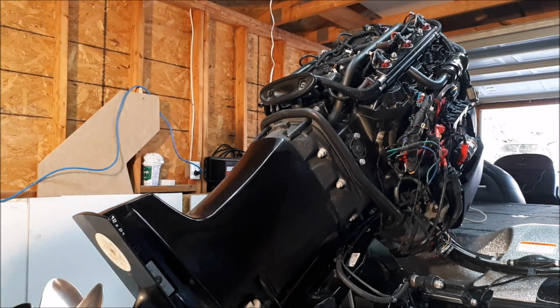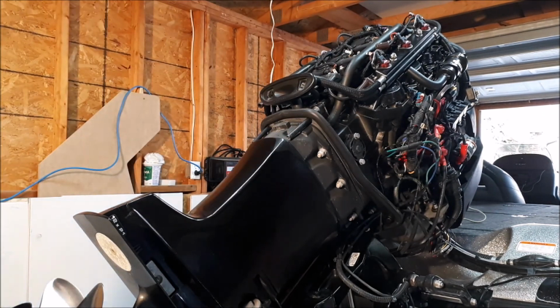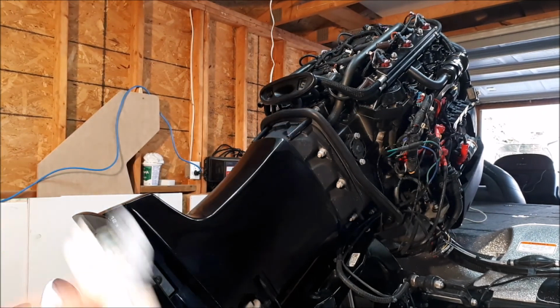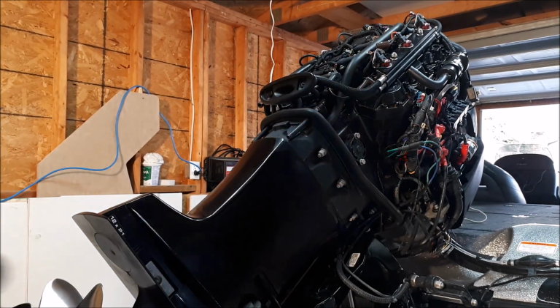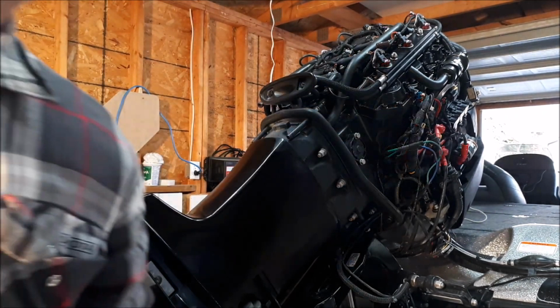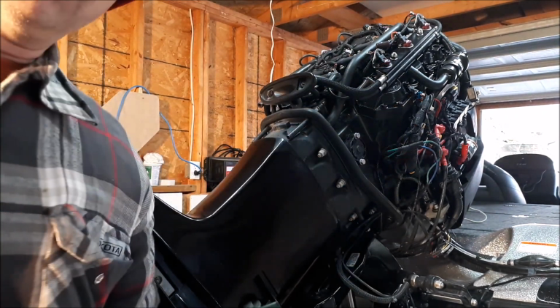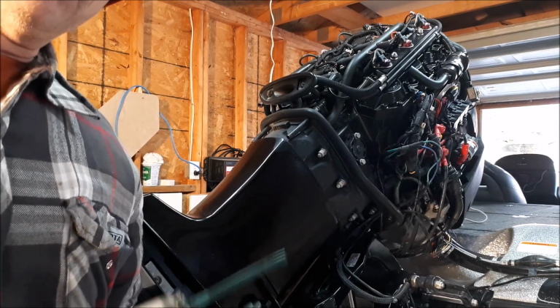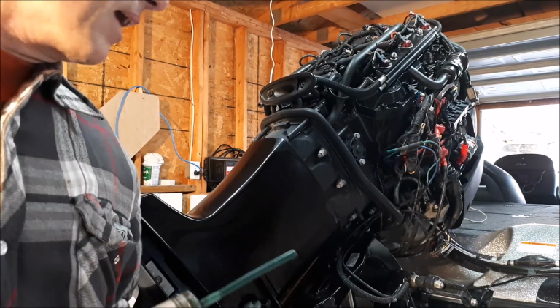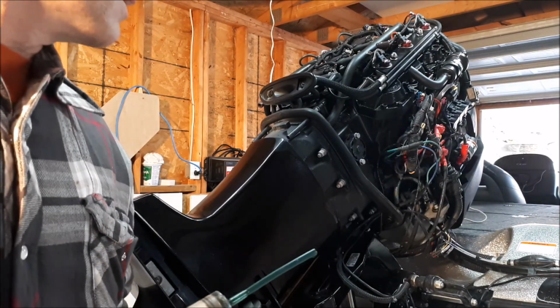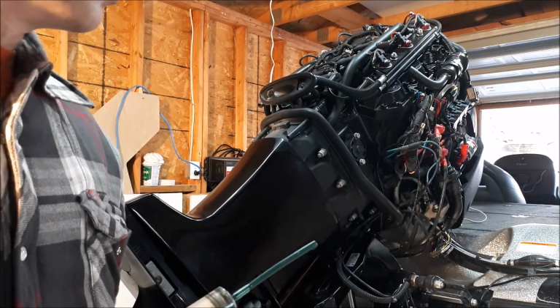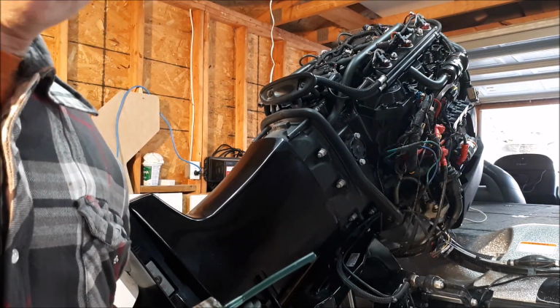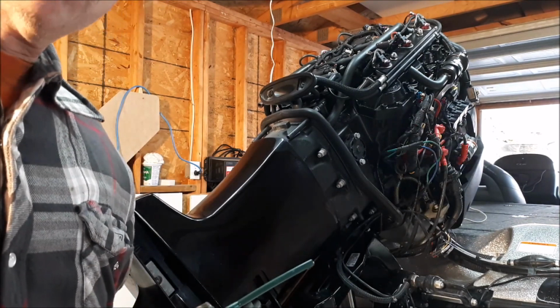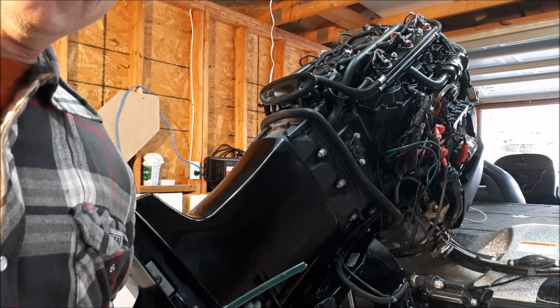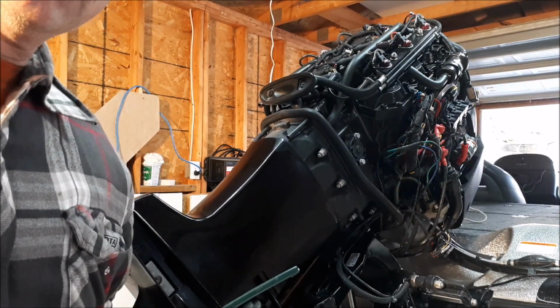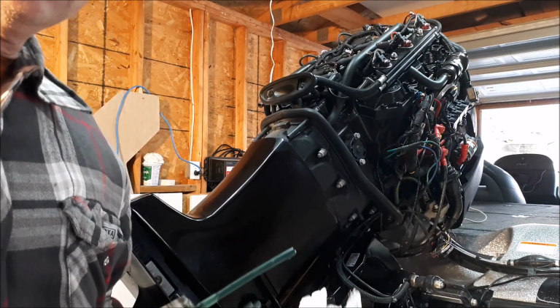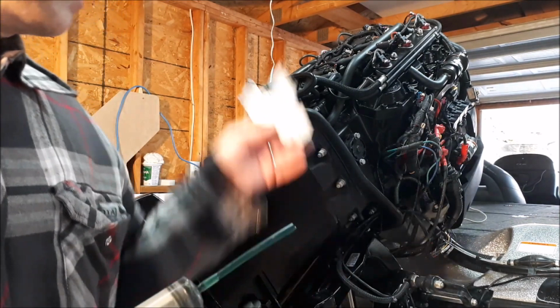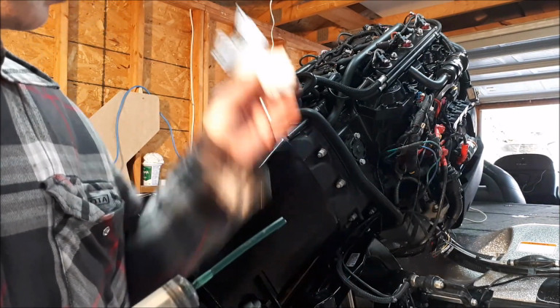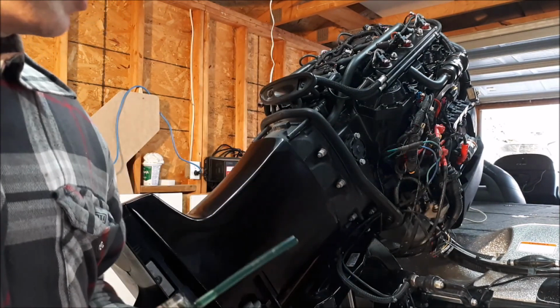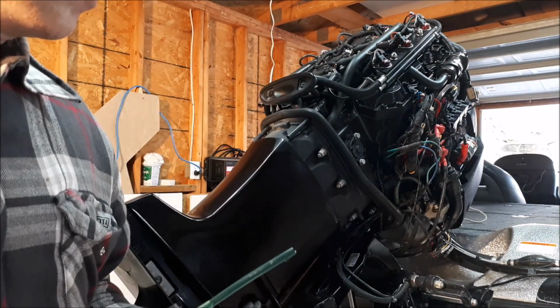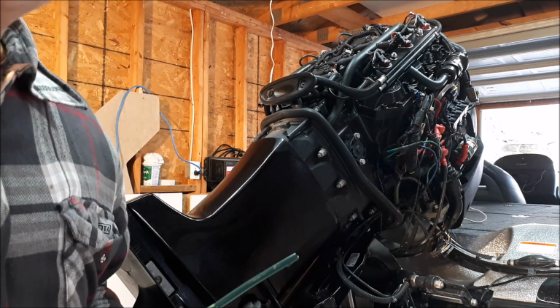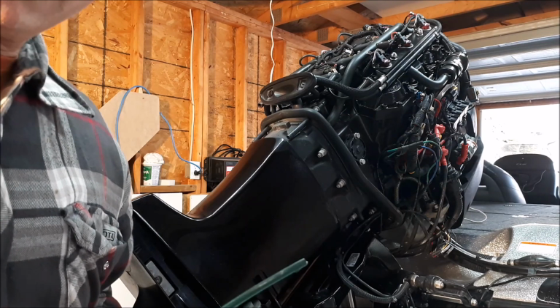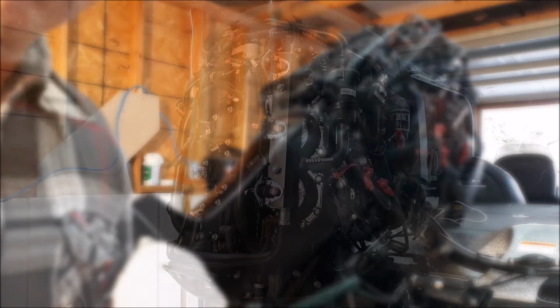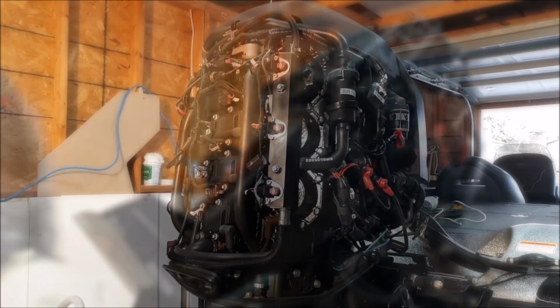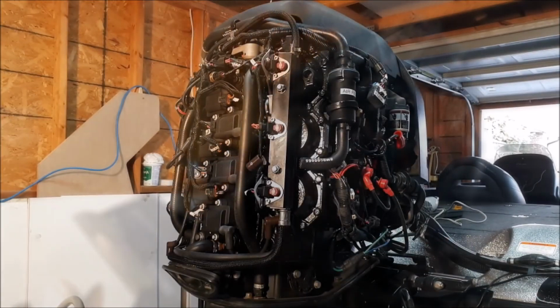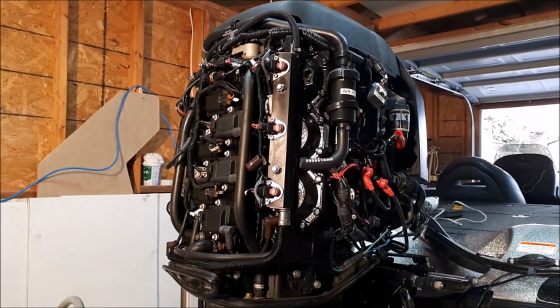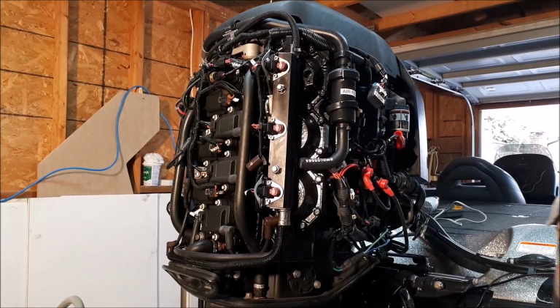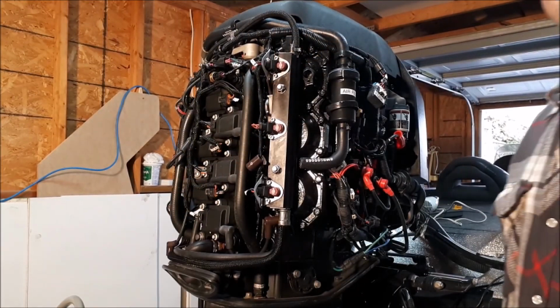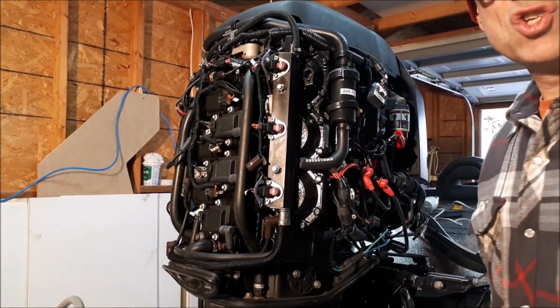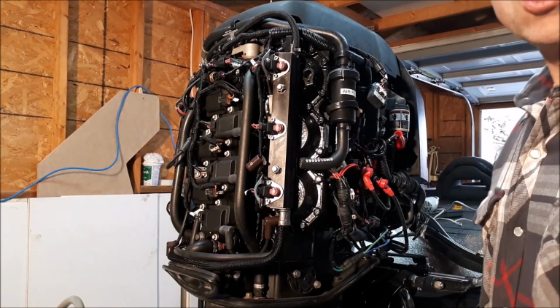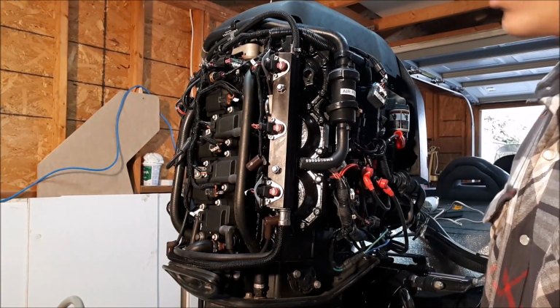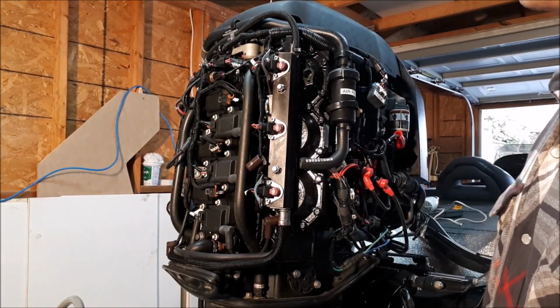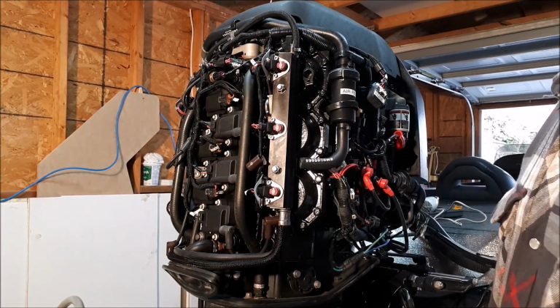All right guys, I've got my syringe full of oil and I'm going to inject it into each cylinder. I'll do the rest and then we'll put the plugs back in and turn it over by hand. We've finished injecting all the oil into the cylinder walls.